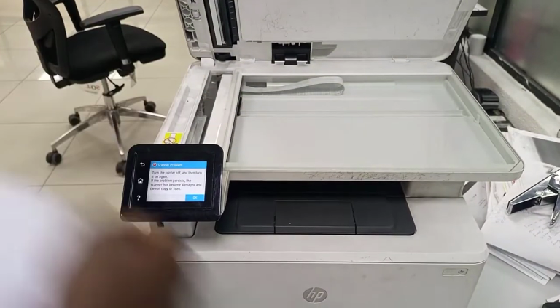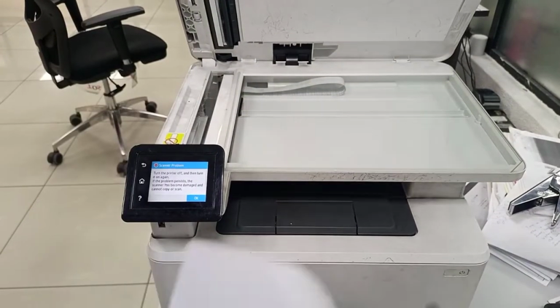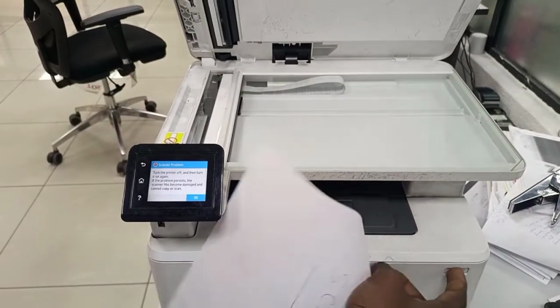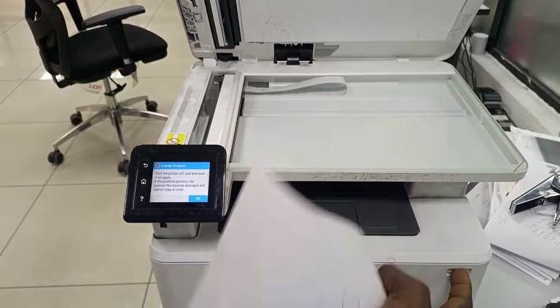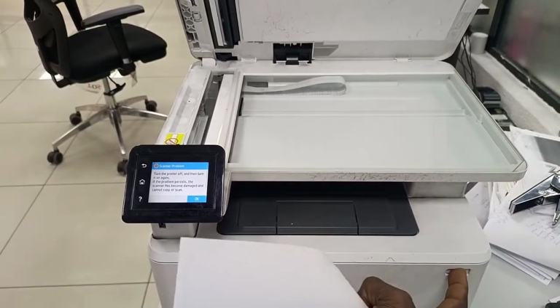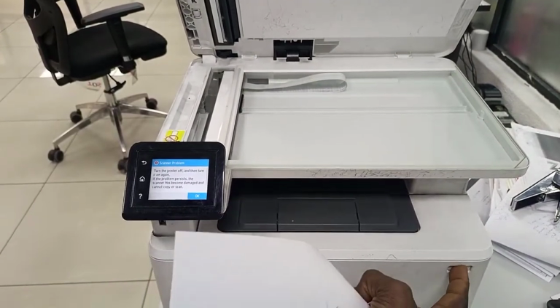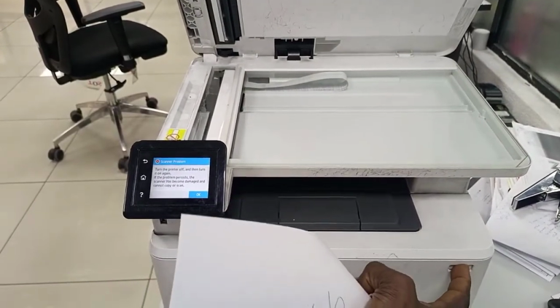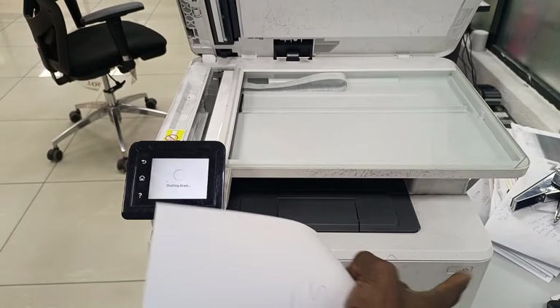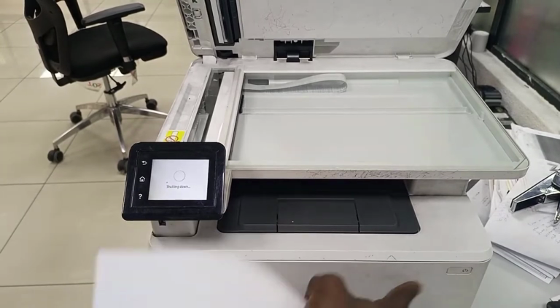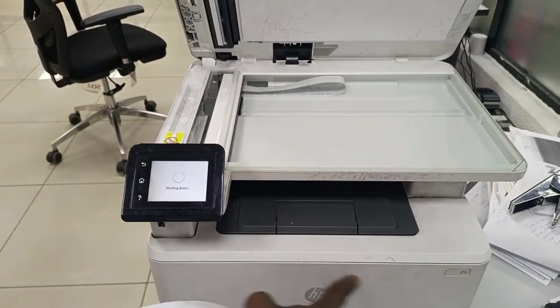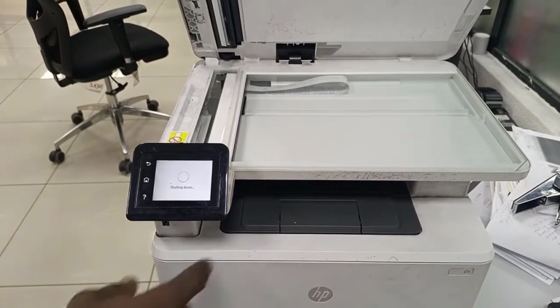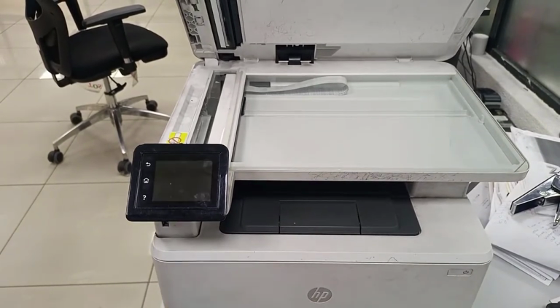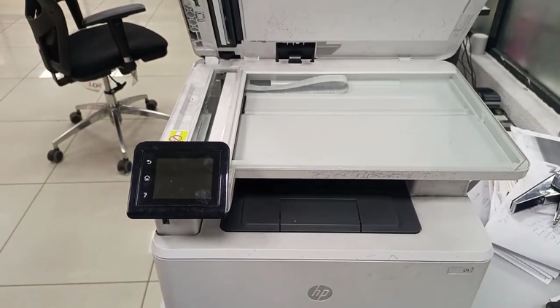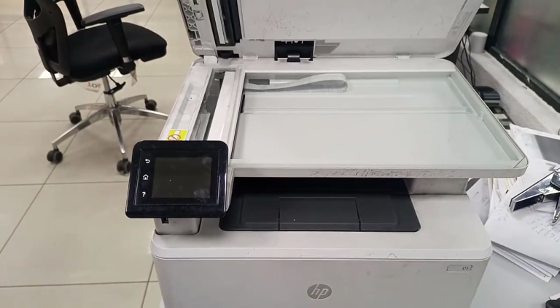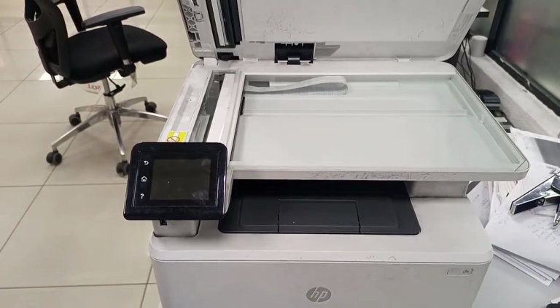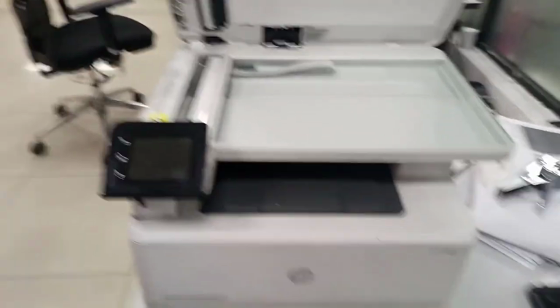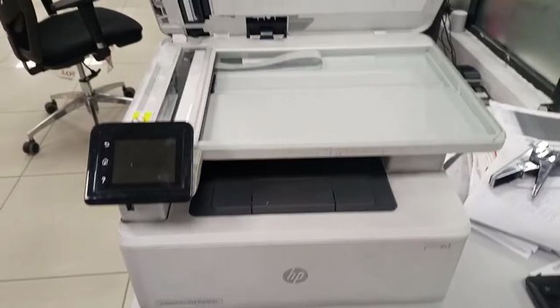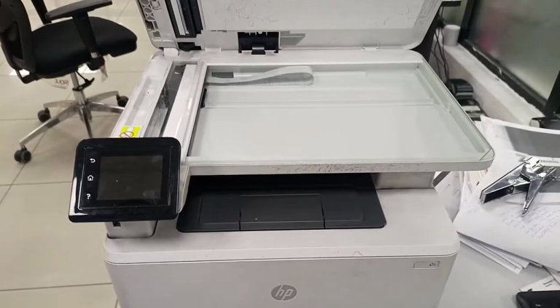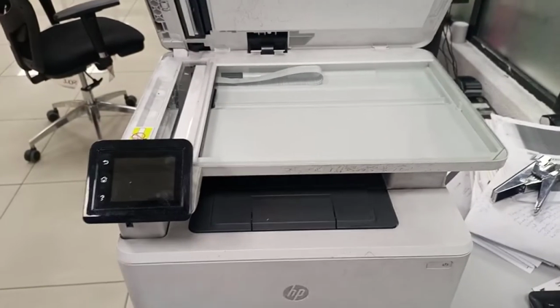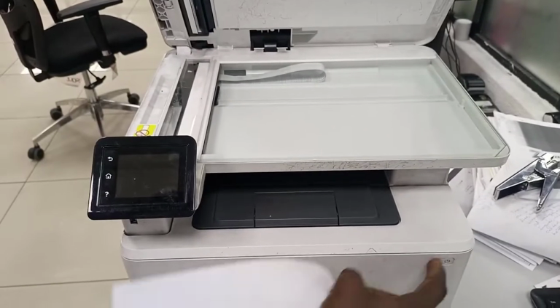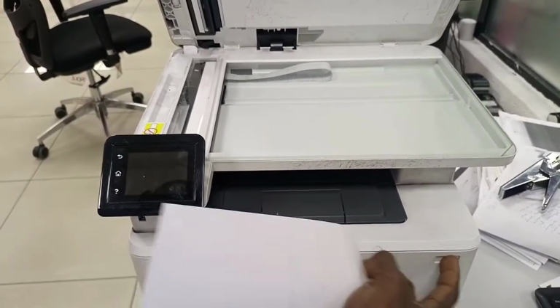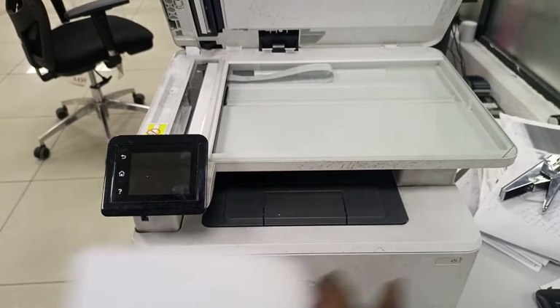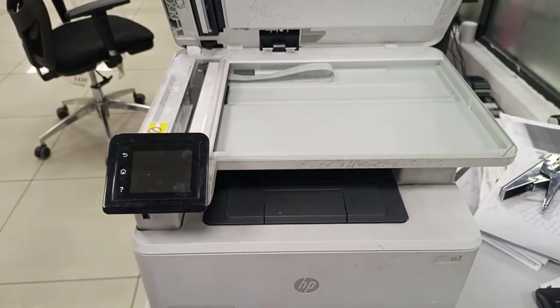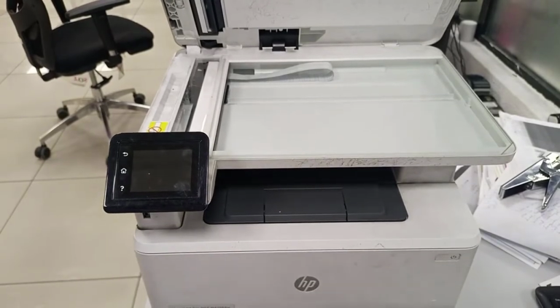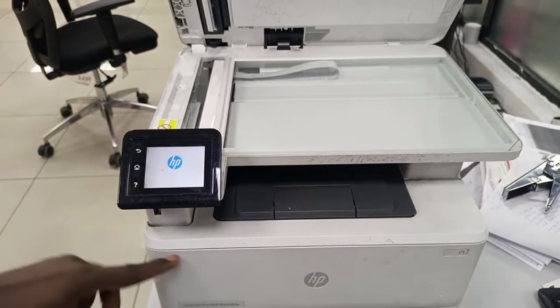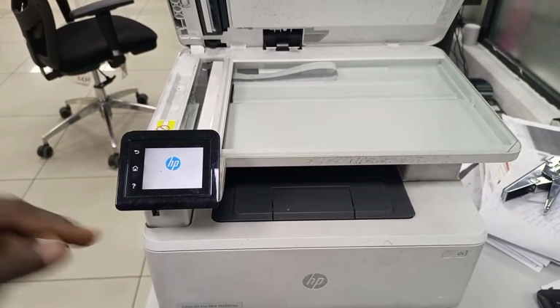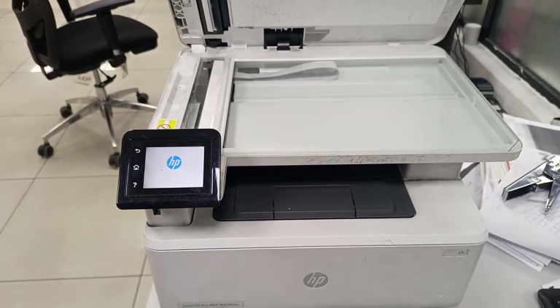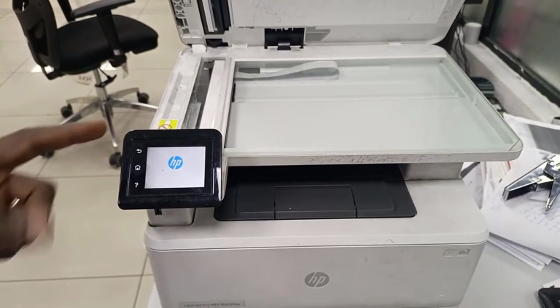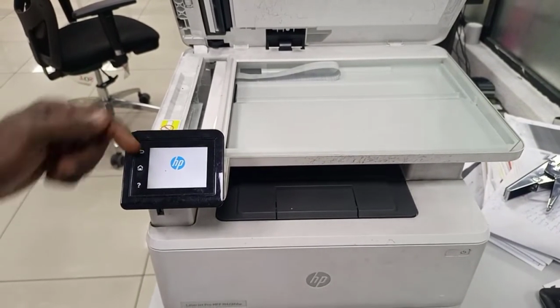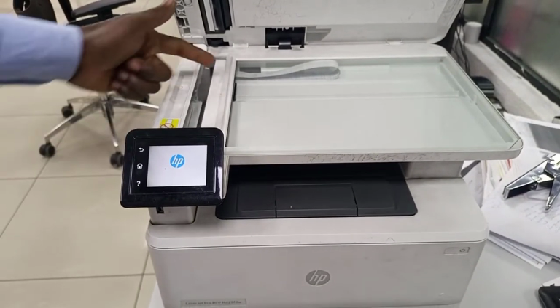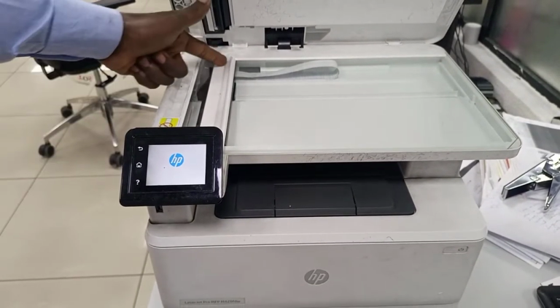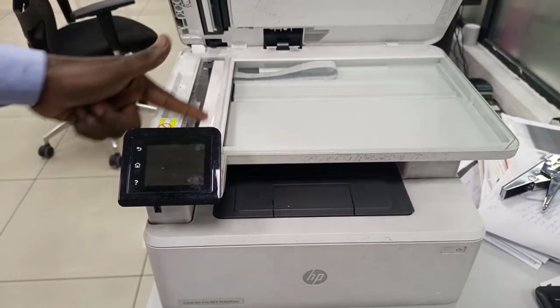Just turn off the scanner, turn off the printer. The printer is now off. When you turn the printer back on, watch this section.